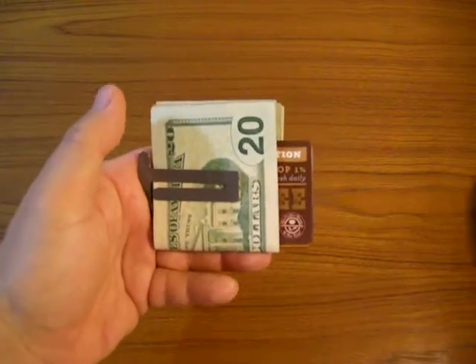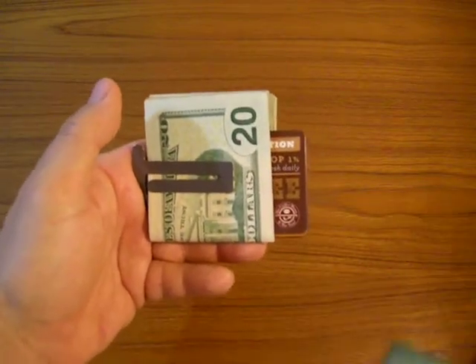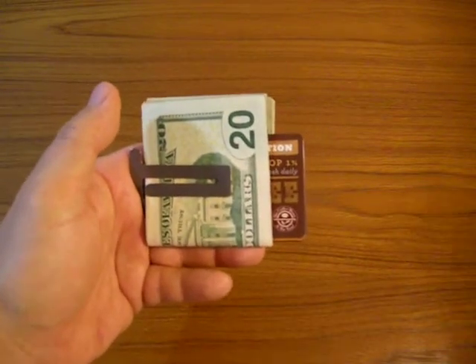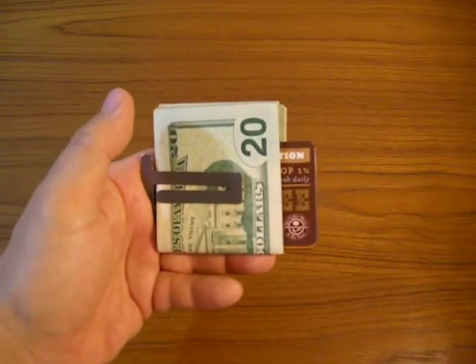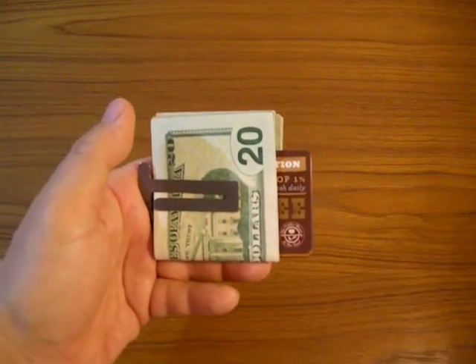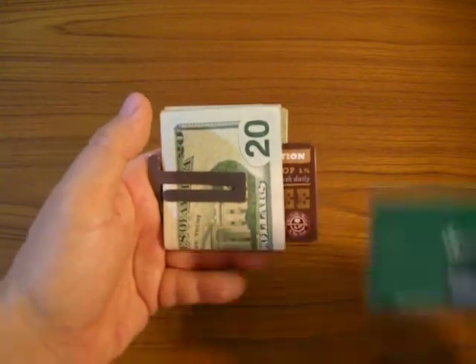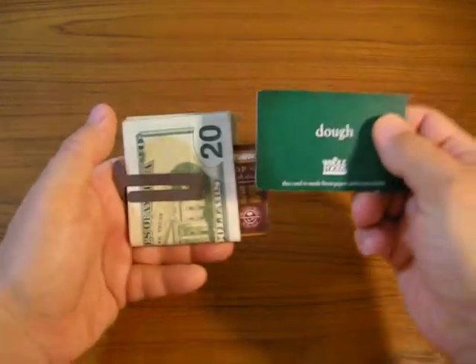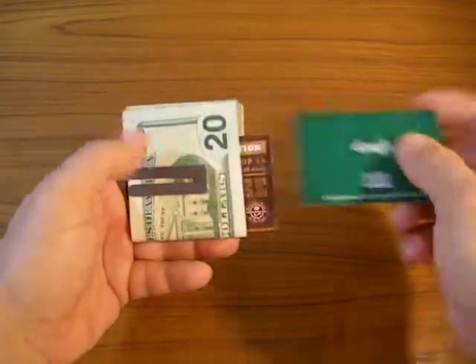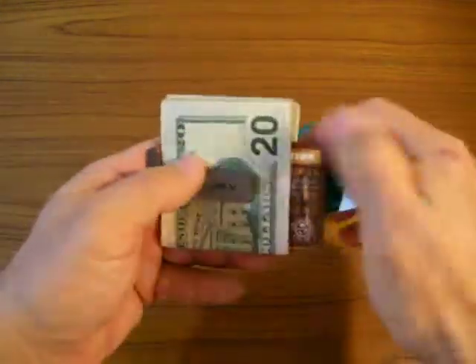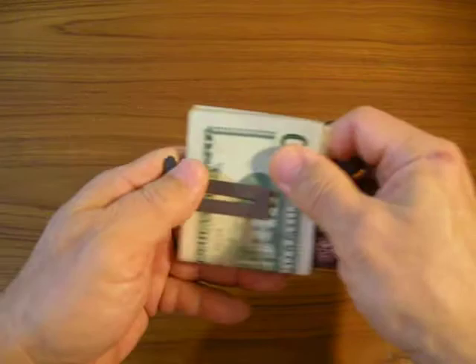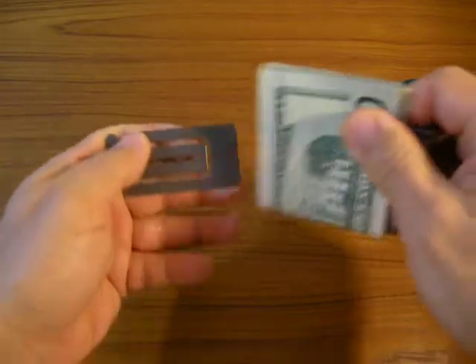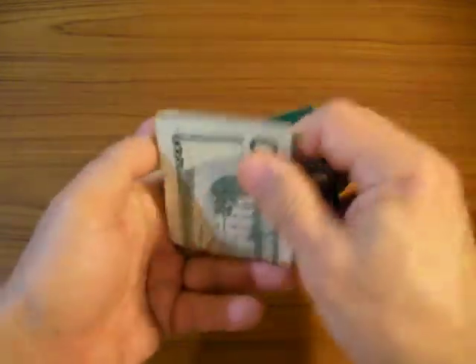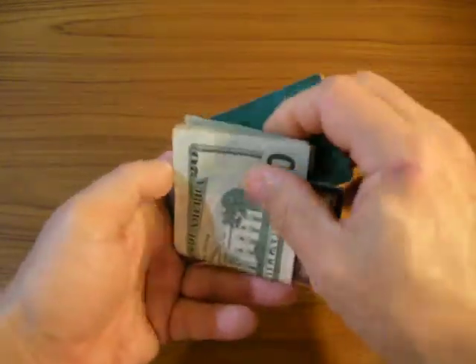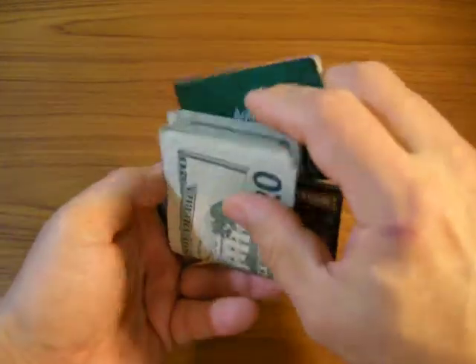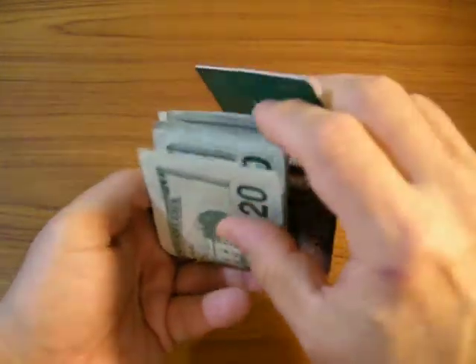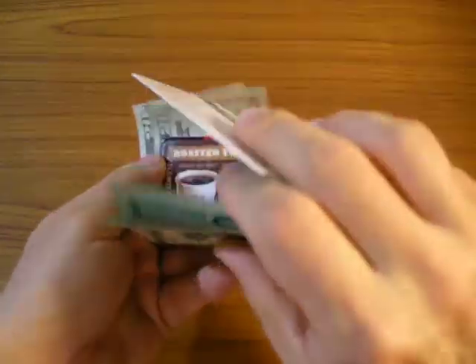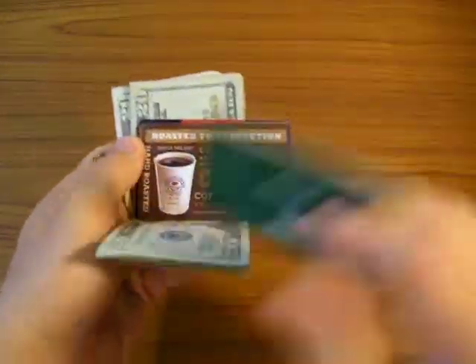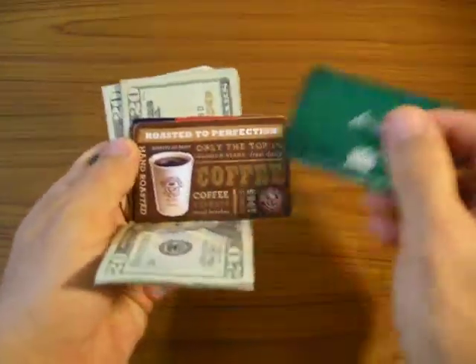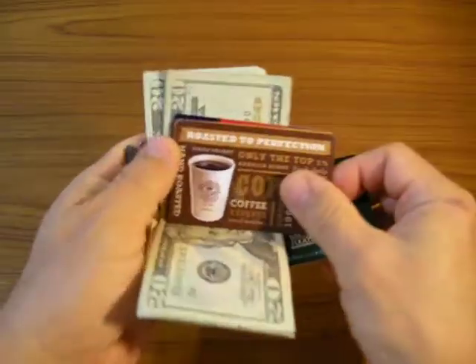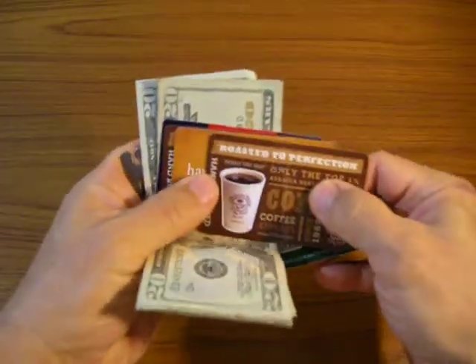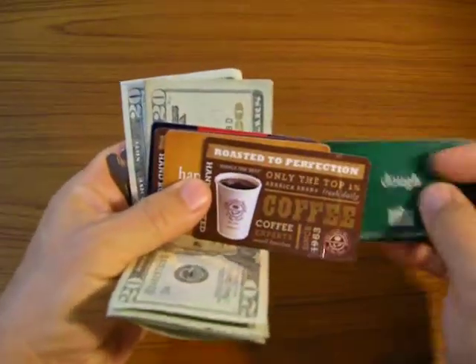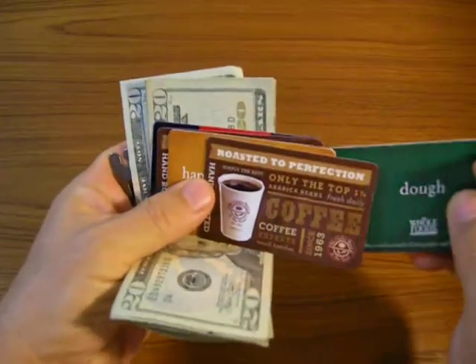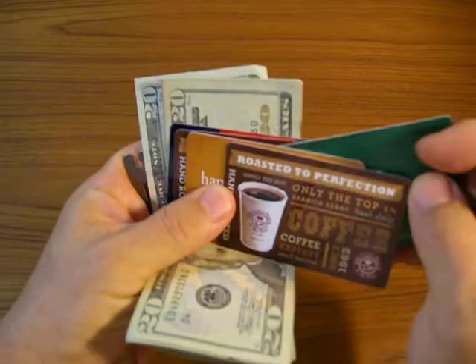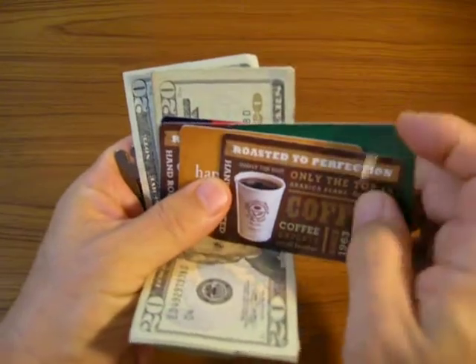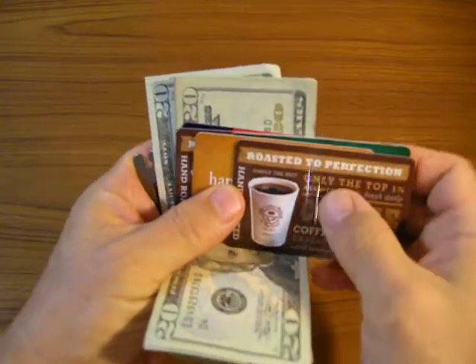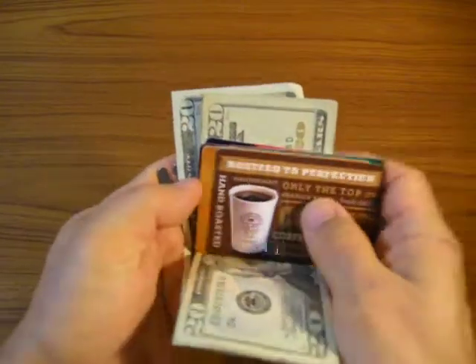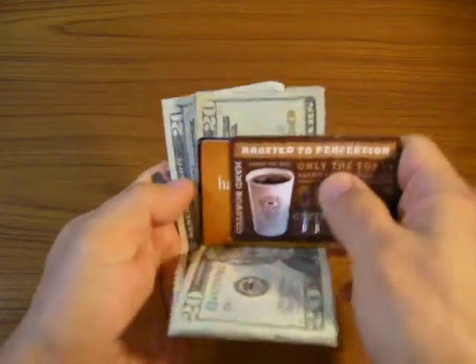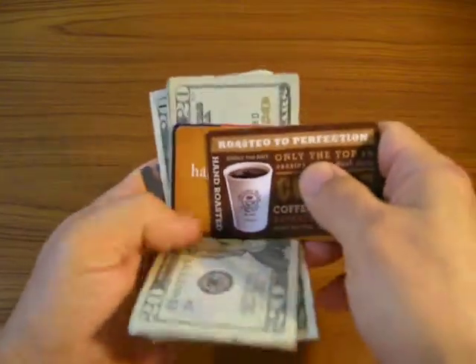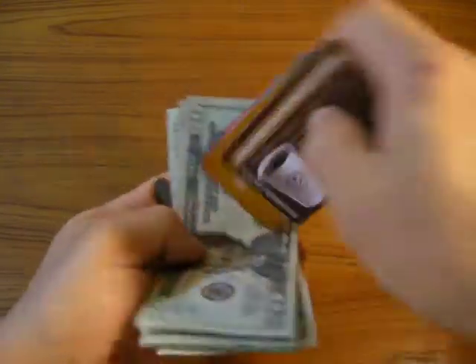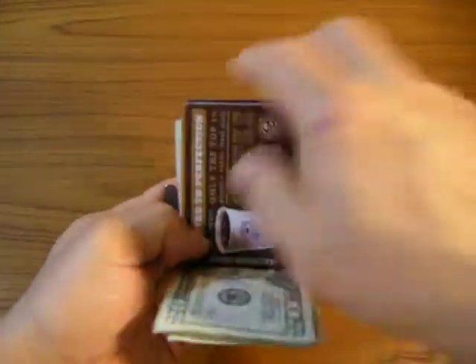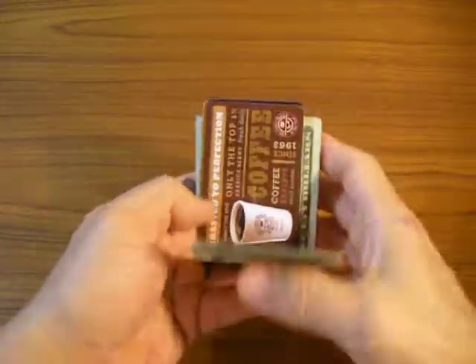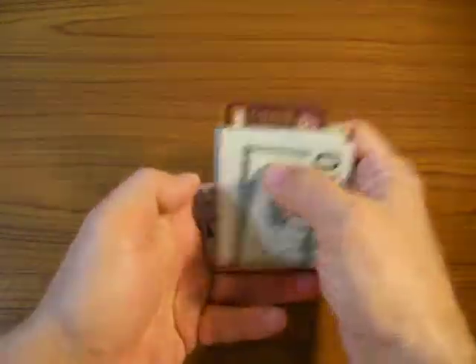Once the server comes back with the receipt and your card, you just reverse the process — fanning the card, finding out where you want it to go, back into its proper position.